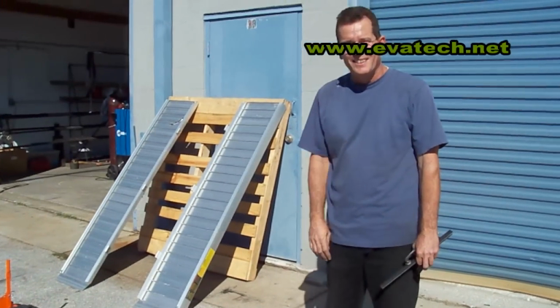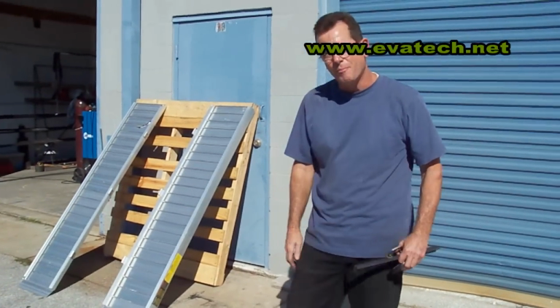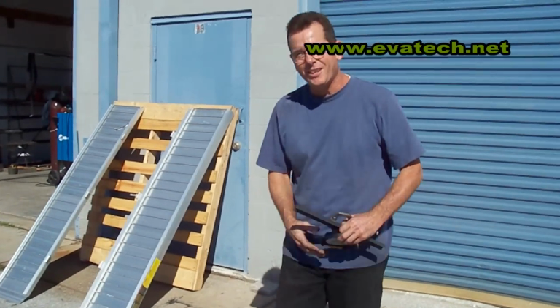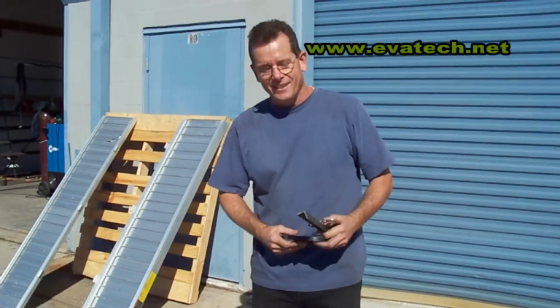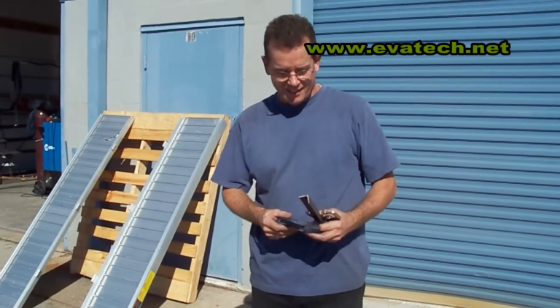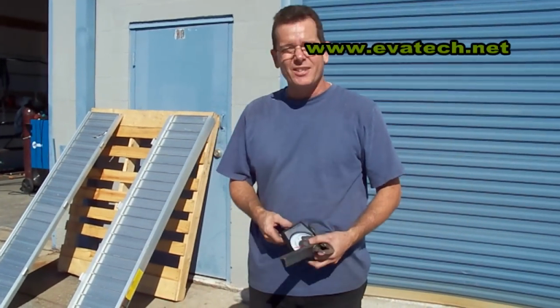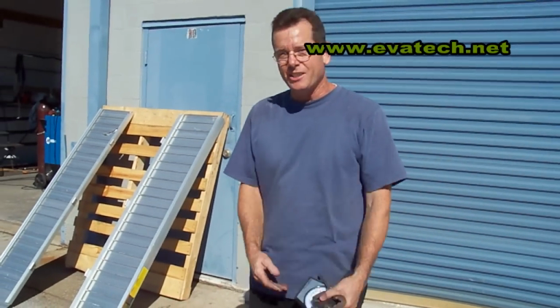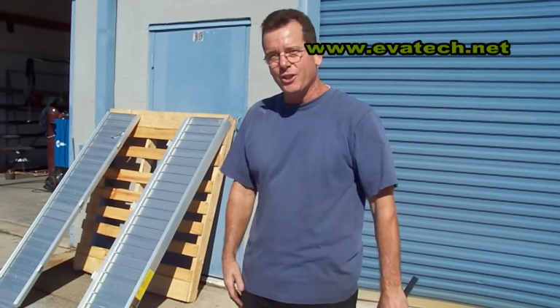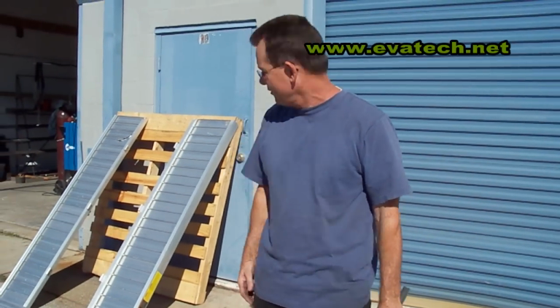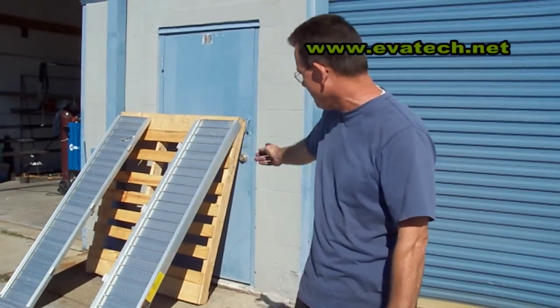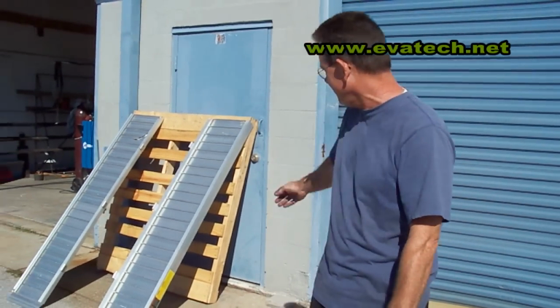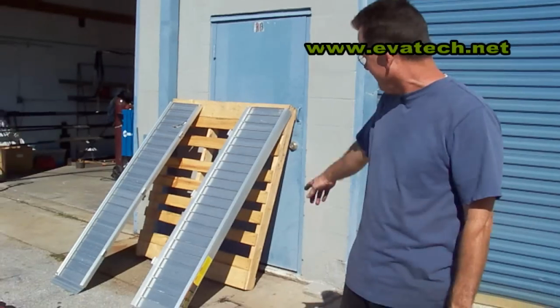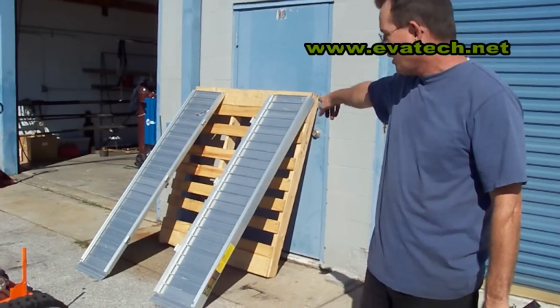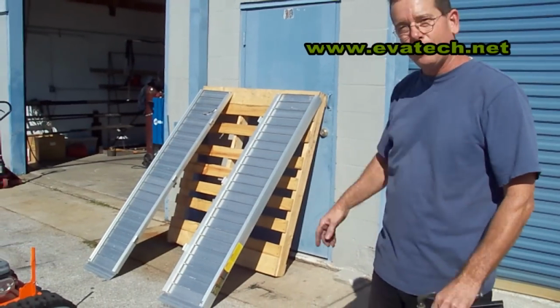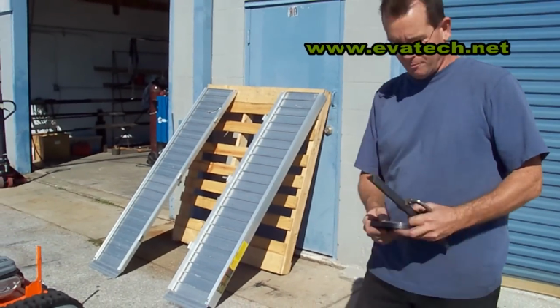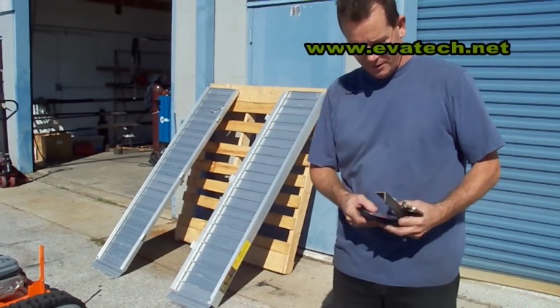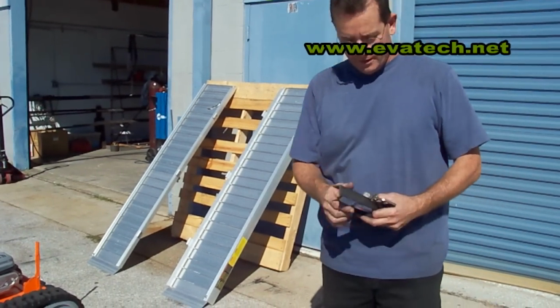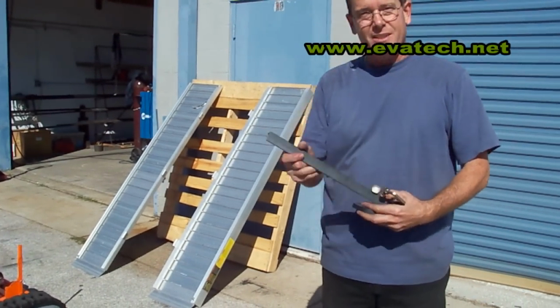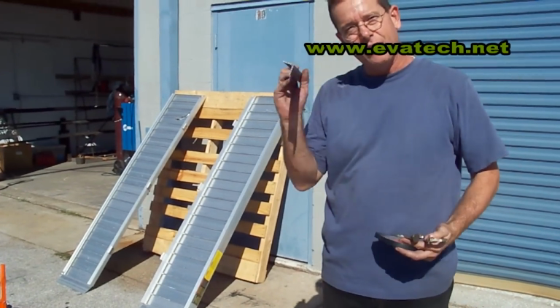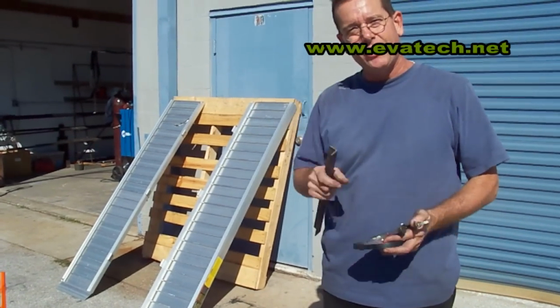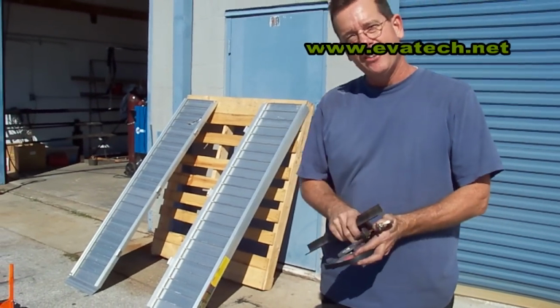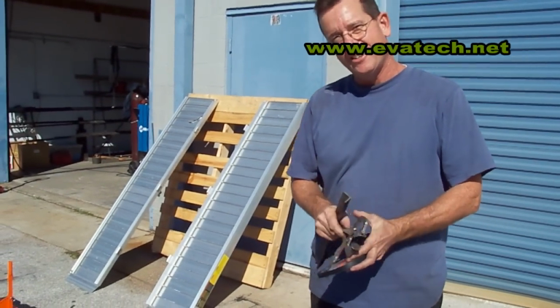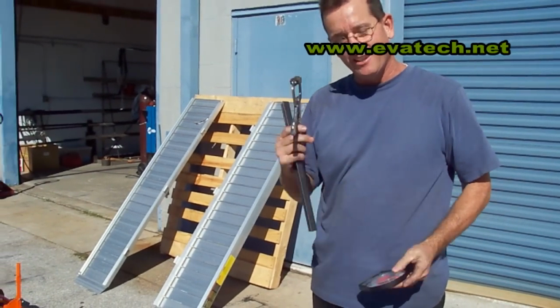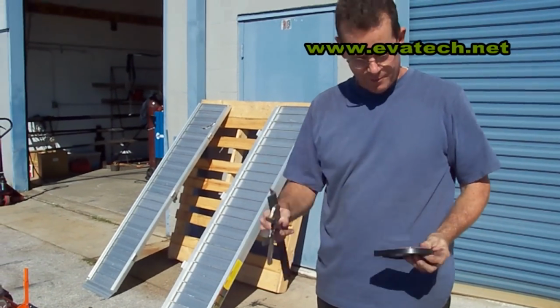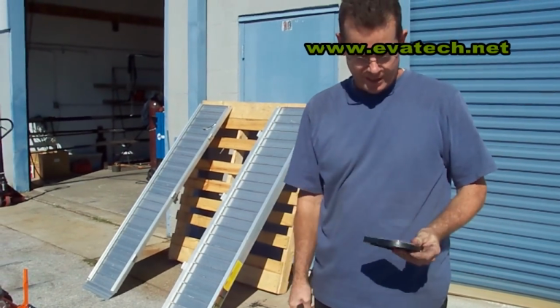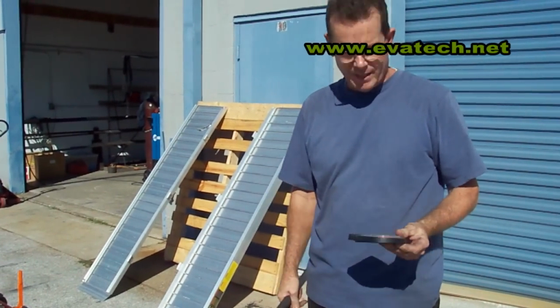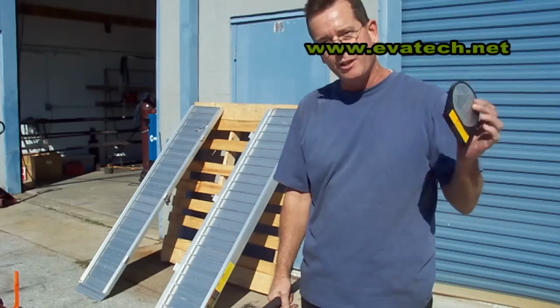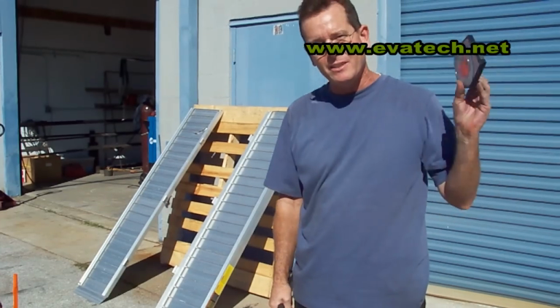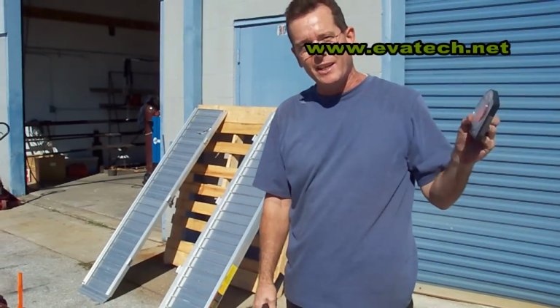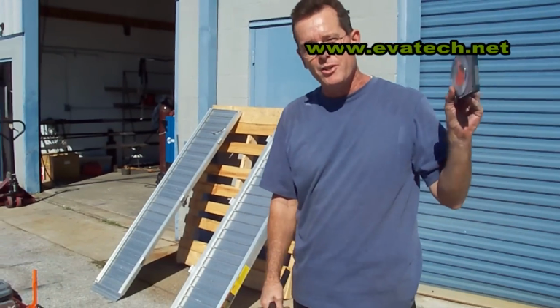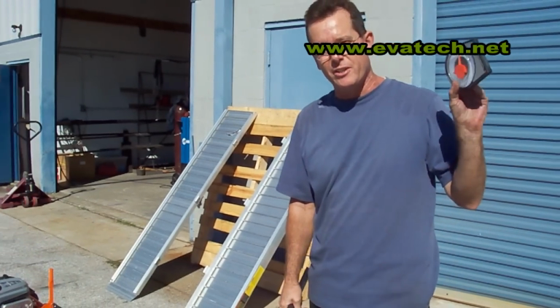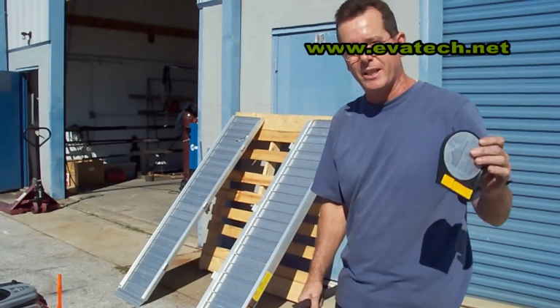Hi, I'm Mark. For this test we're going to use a pallet, a couple of ramps, a piece of angle iron, a clamp, and a magnetic base angle measuring instrument.